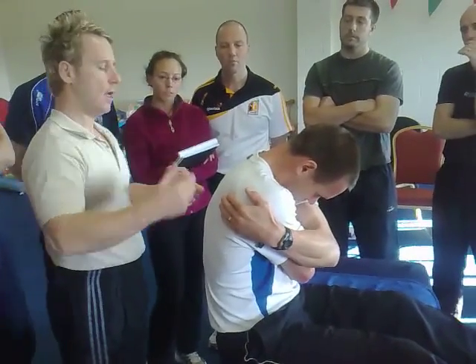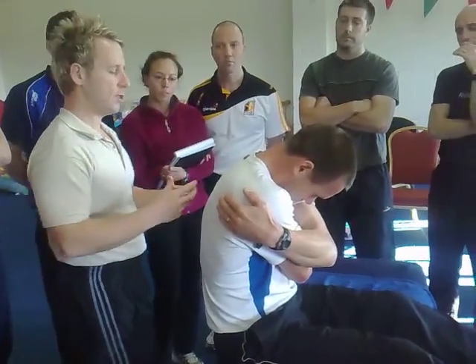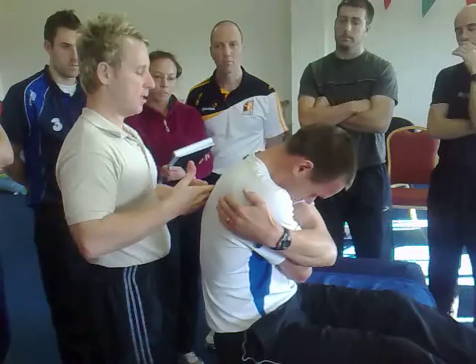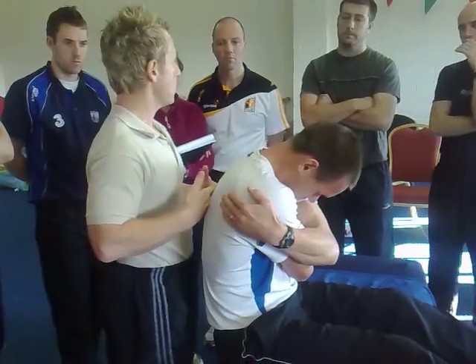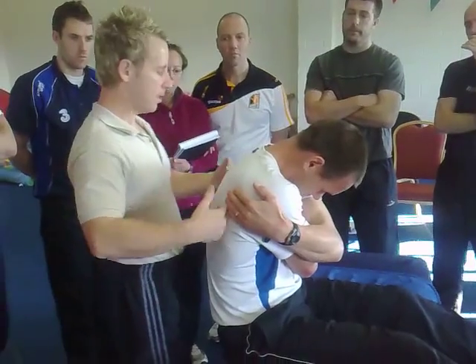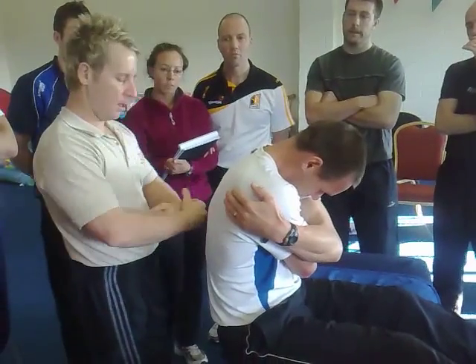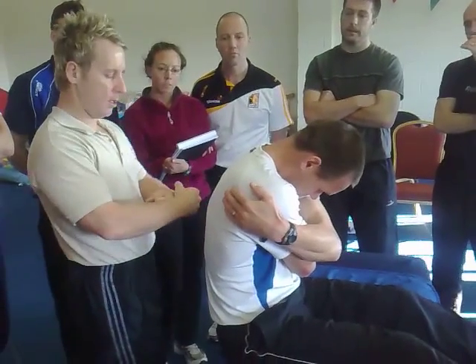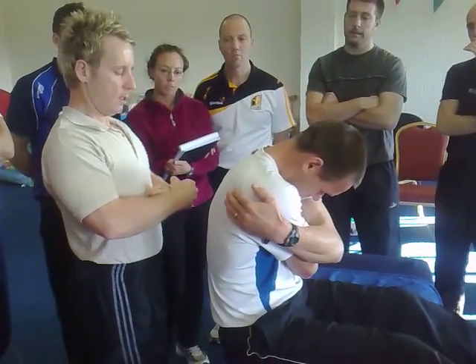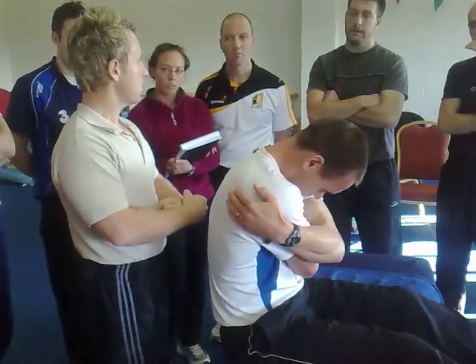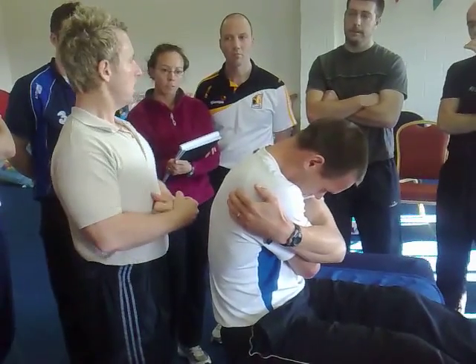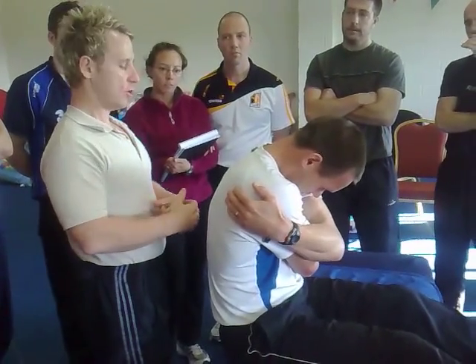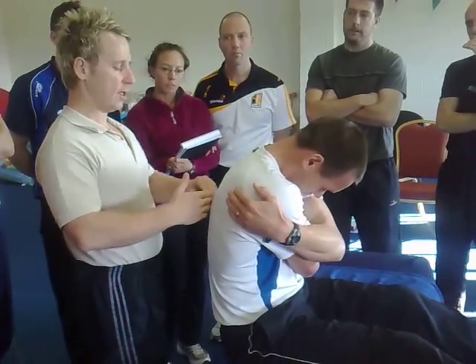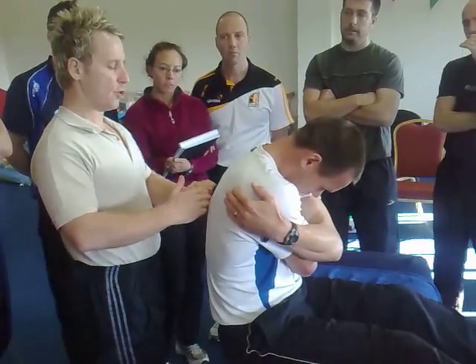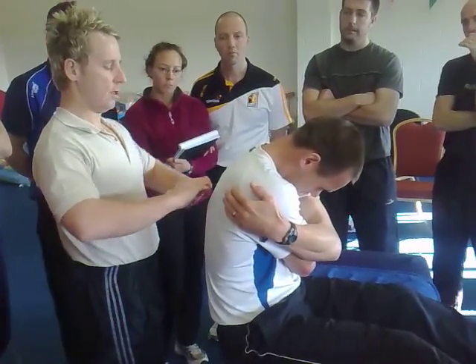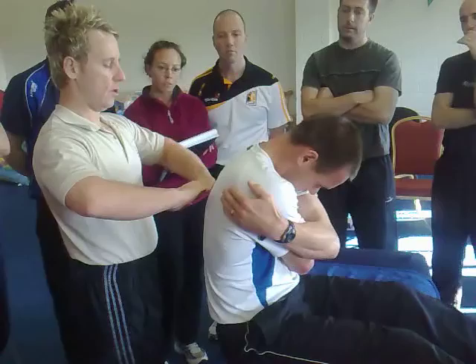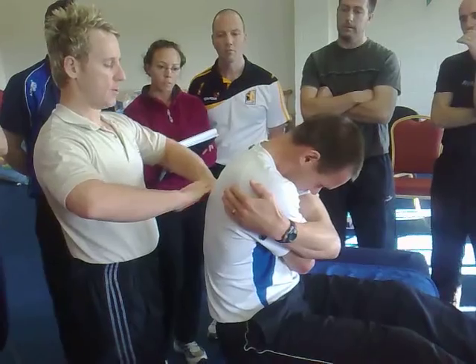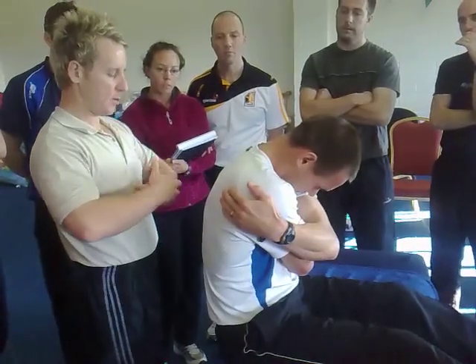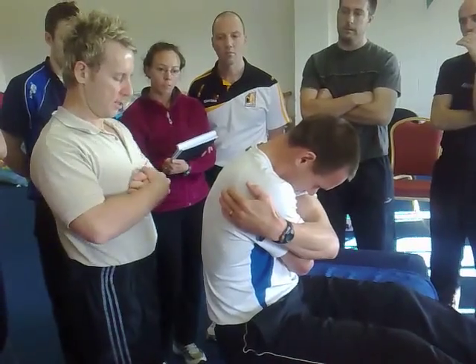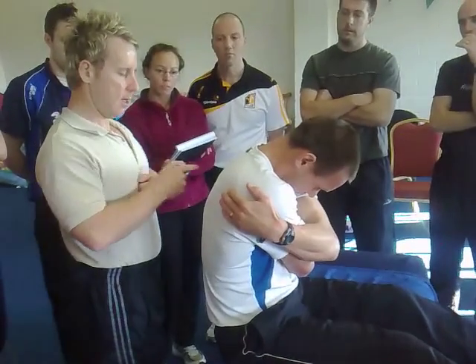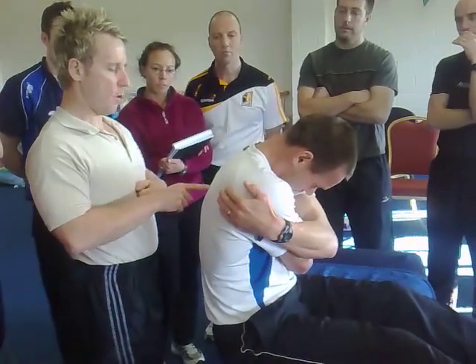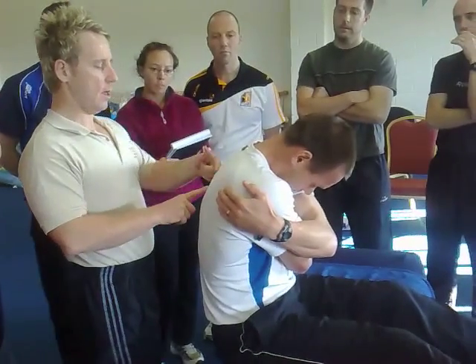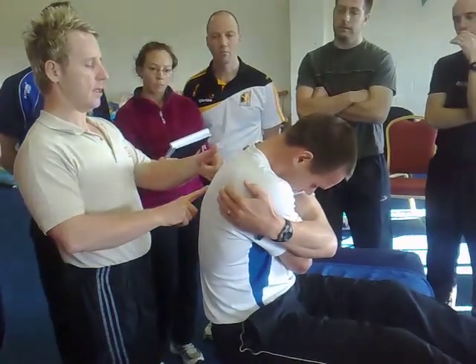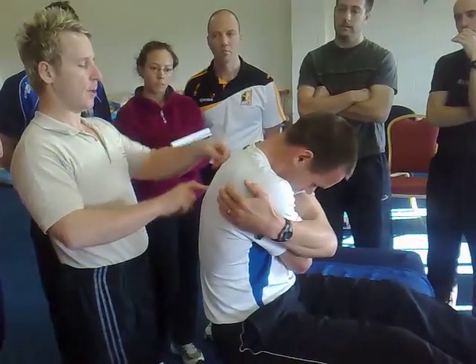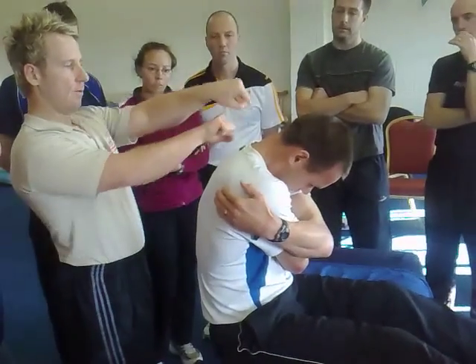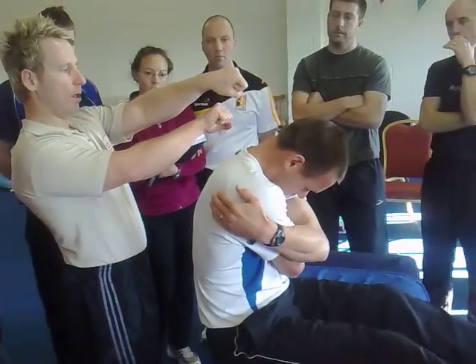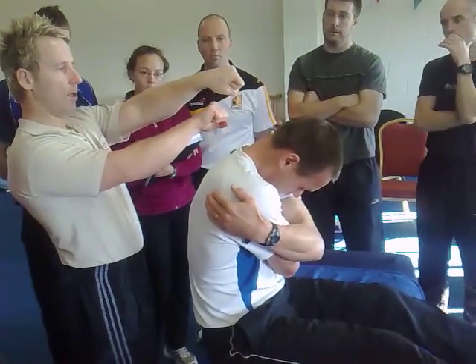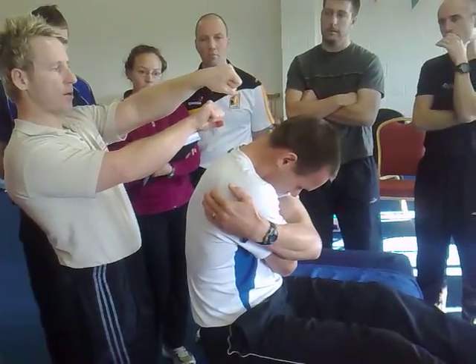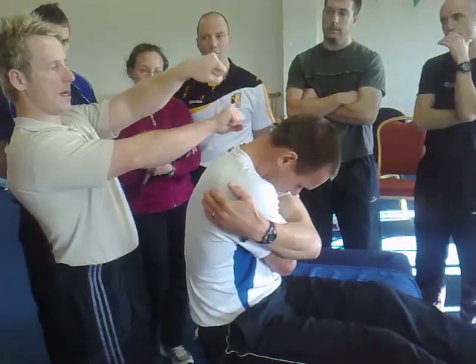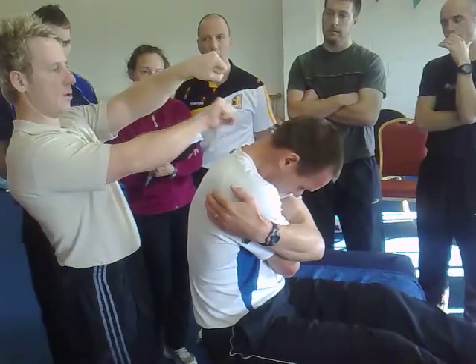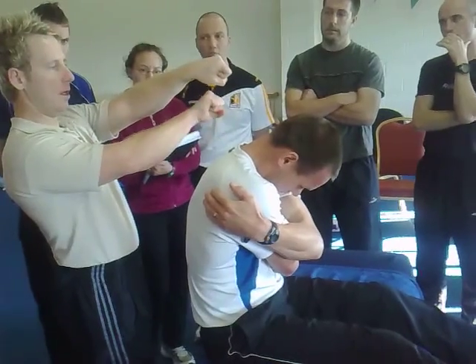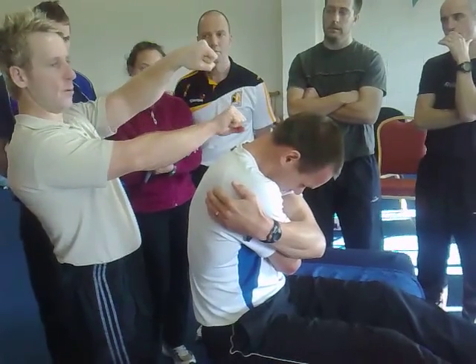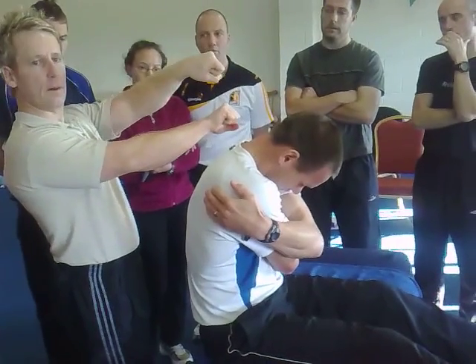Once you feel it's locked, it's a little thrust — you're trying to push the spinous process forward, at the same time bringing the spinous process back. So you're doing that movement.